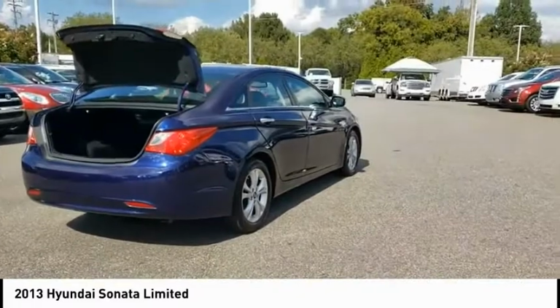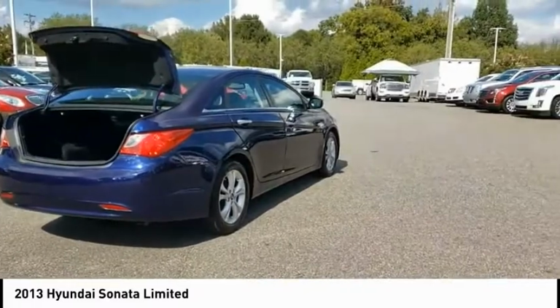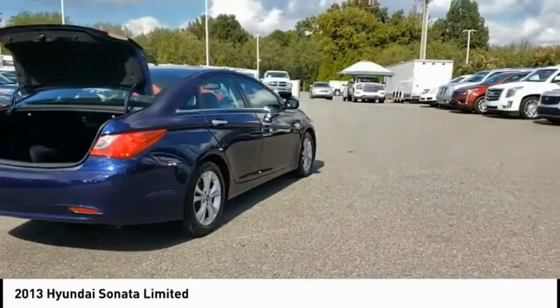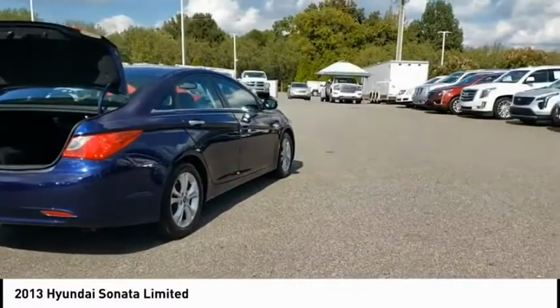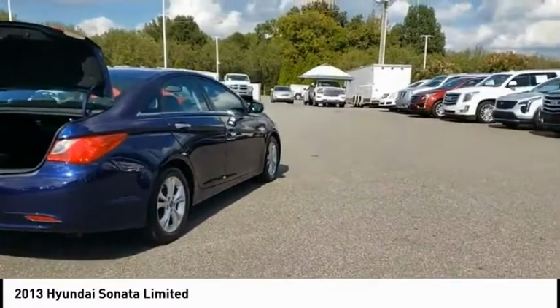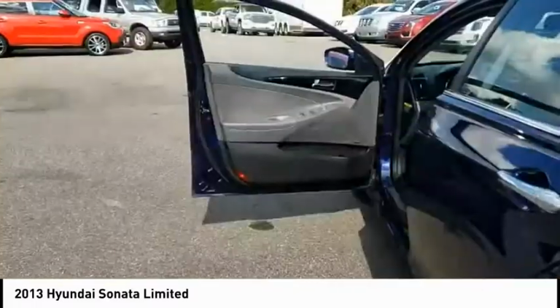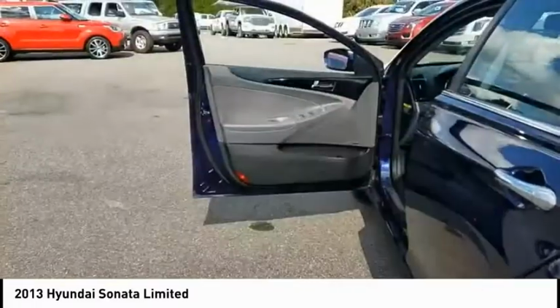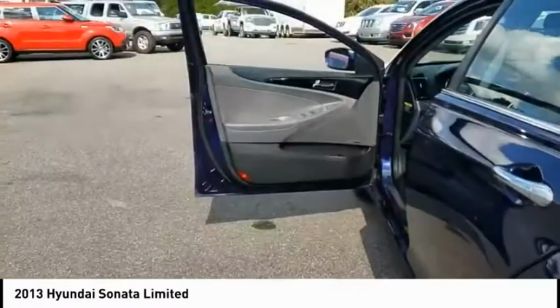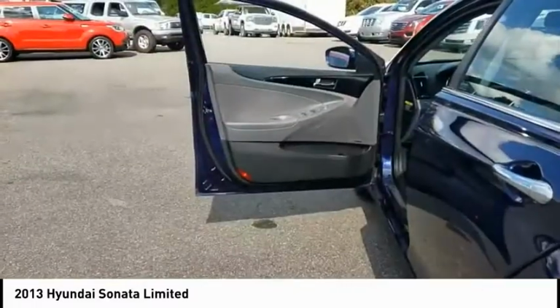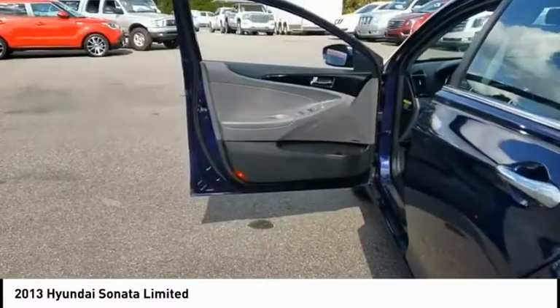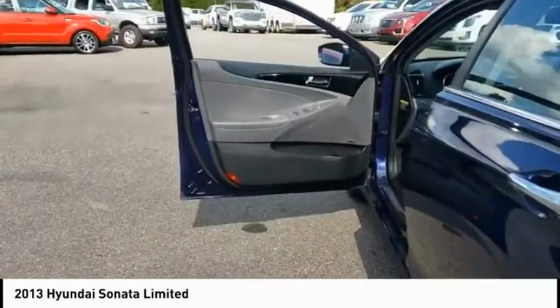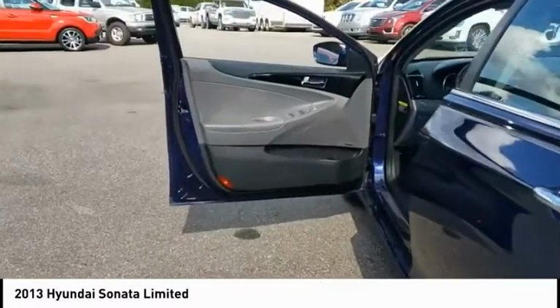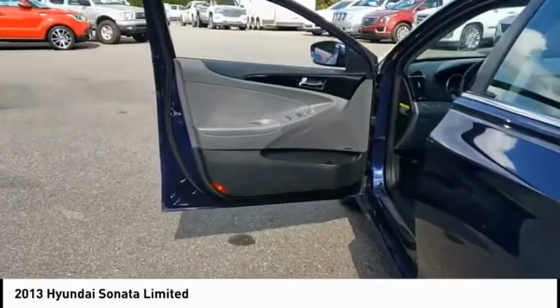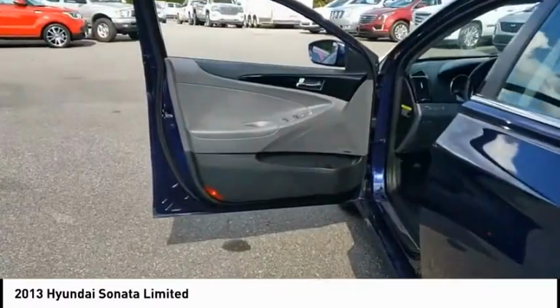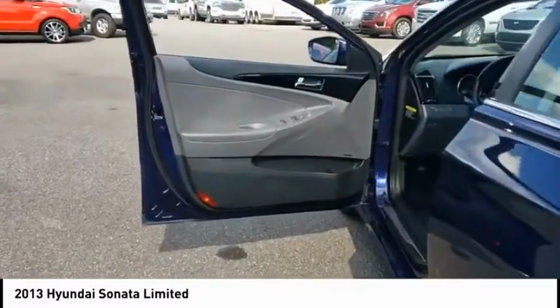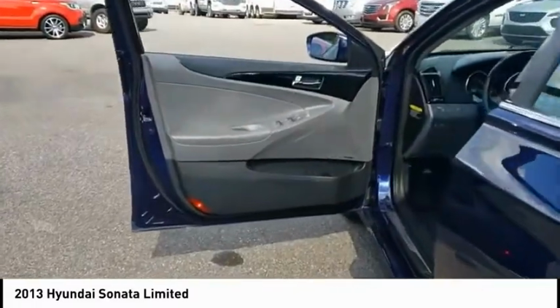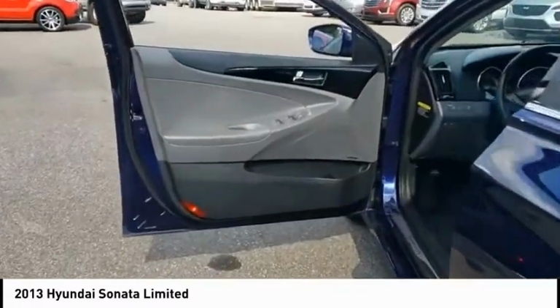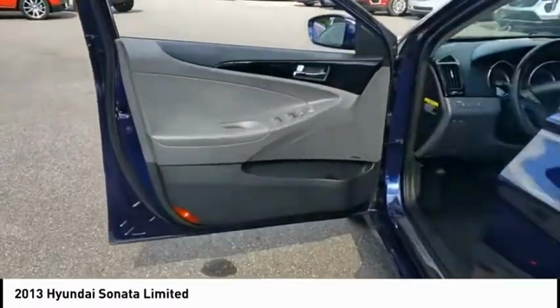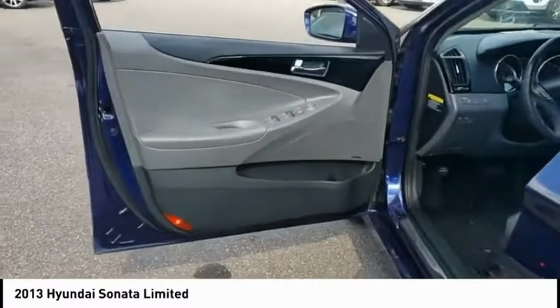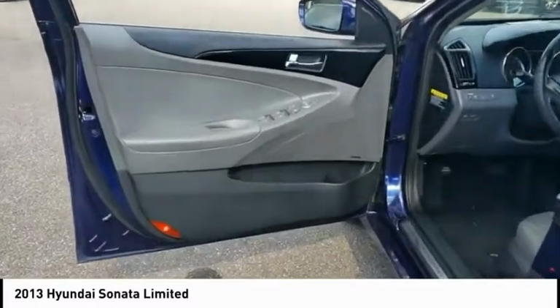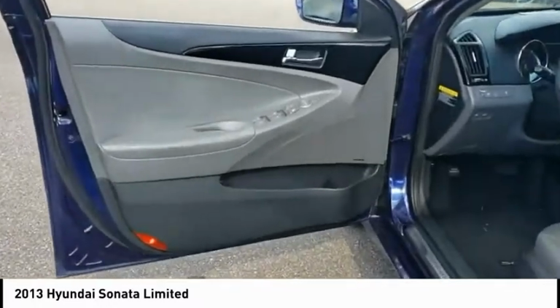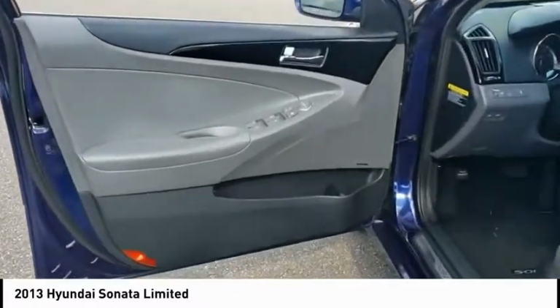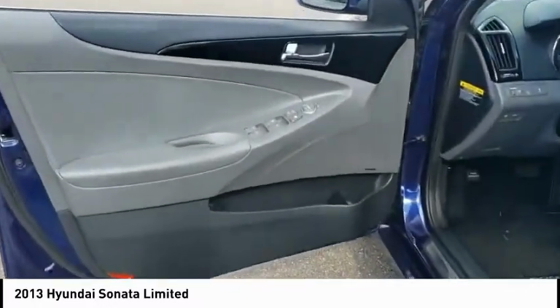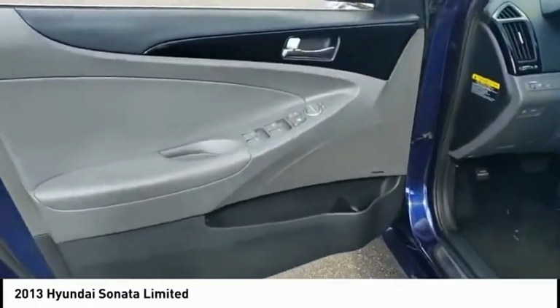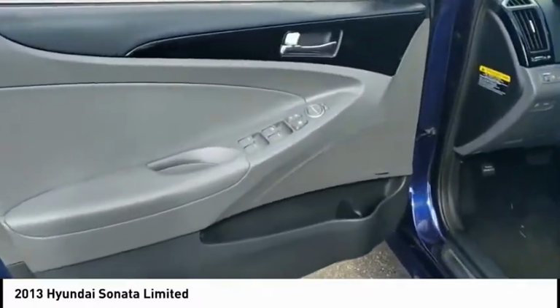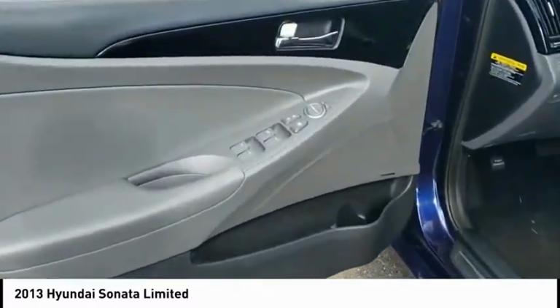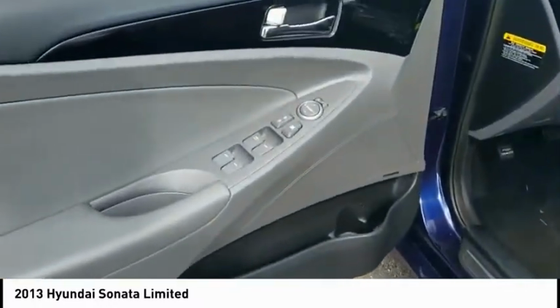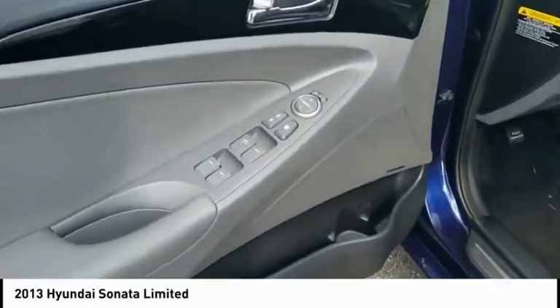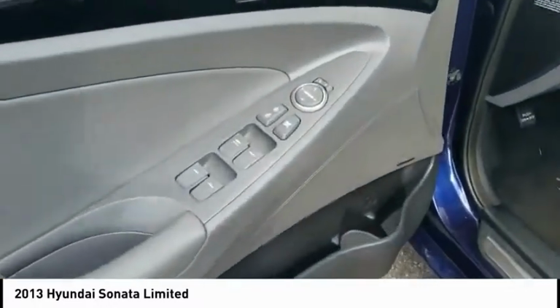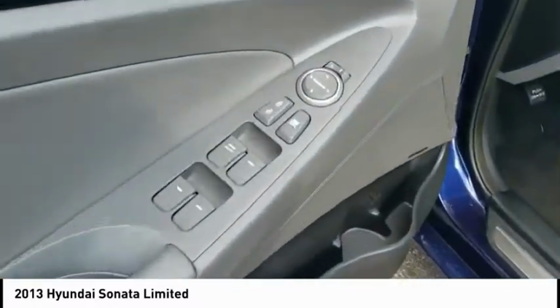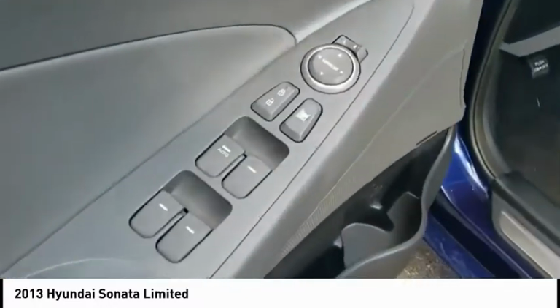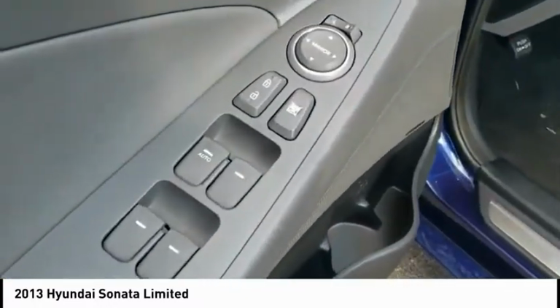Cruise control, child safety locks, power door locks. A vehicle like this doesn't come along every day. Come in and get it before someone else does.